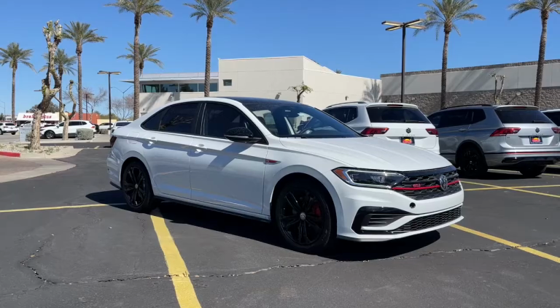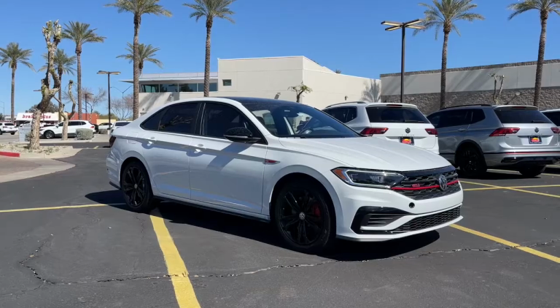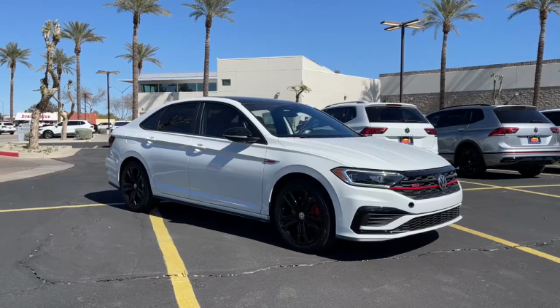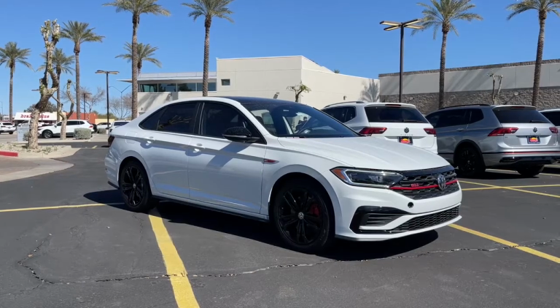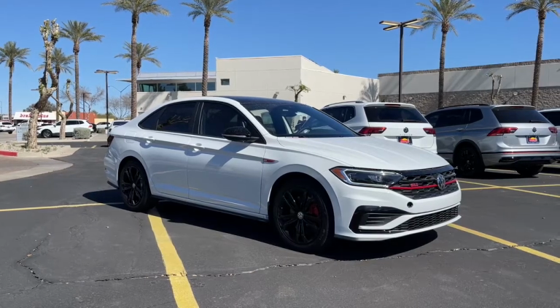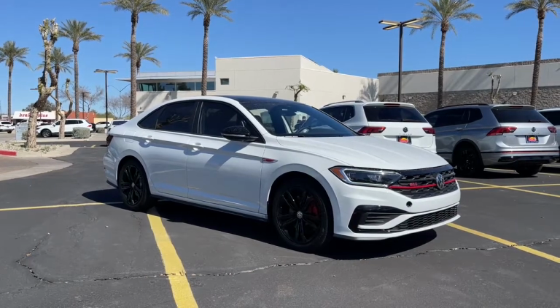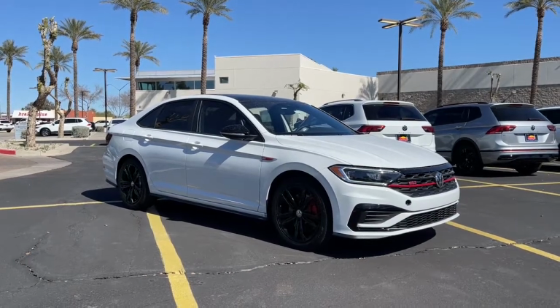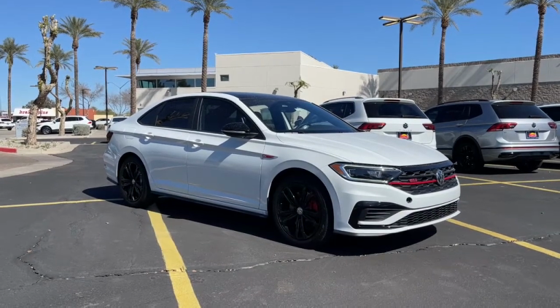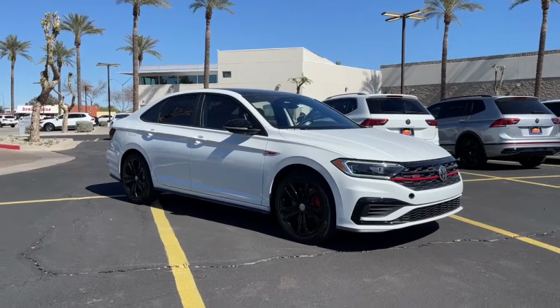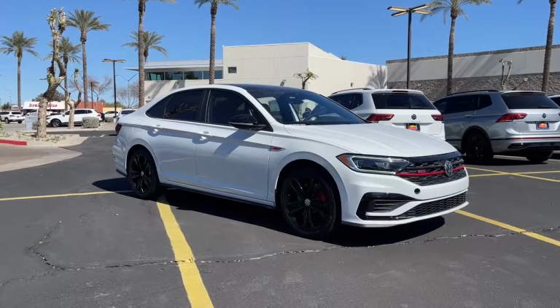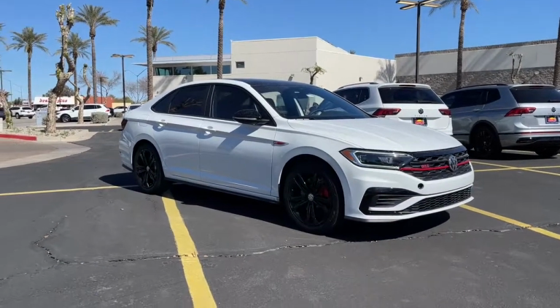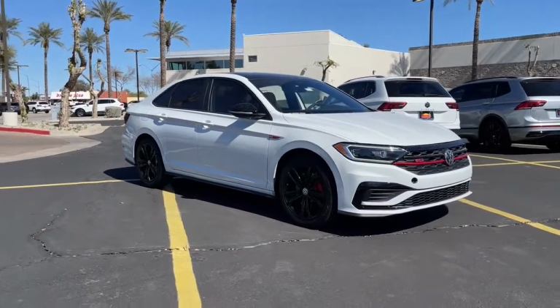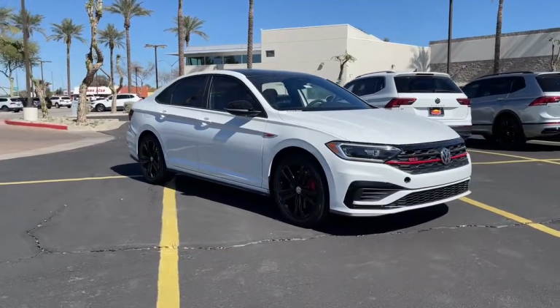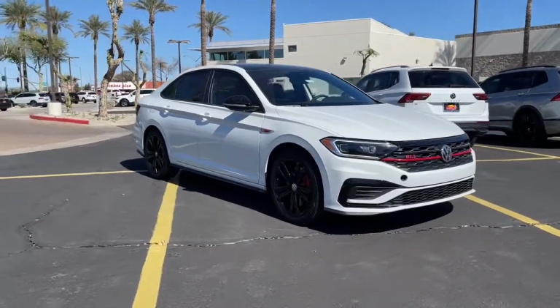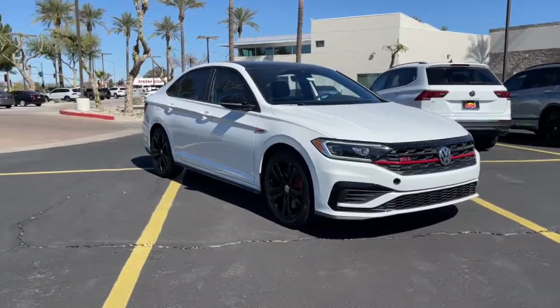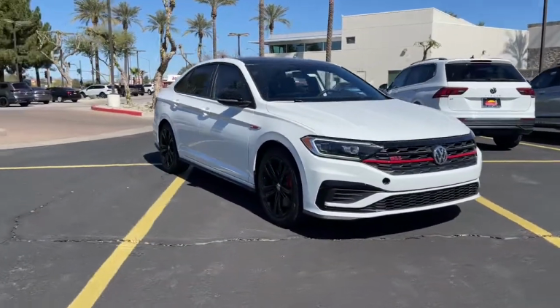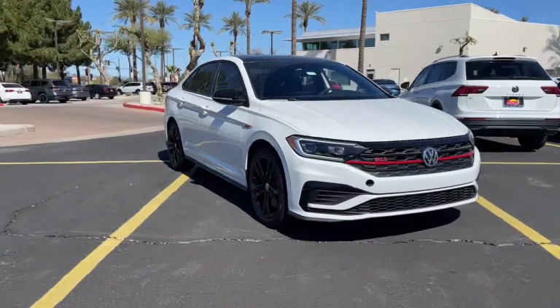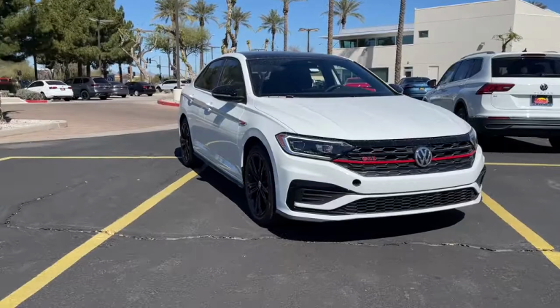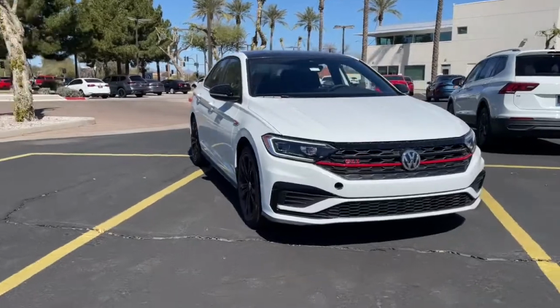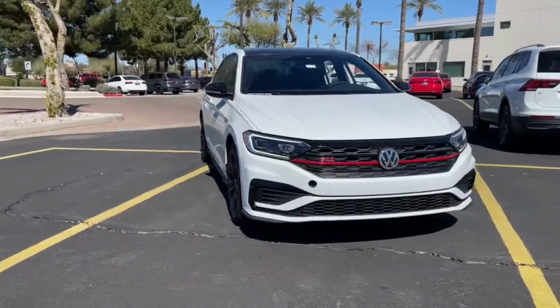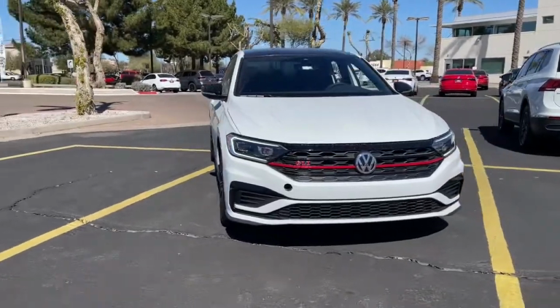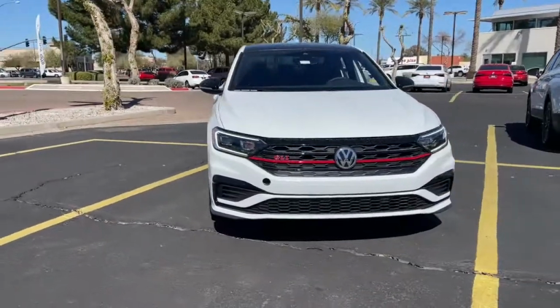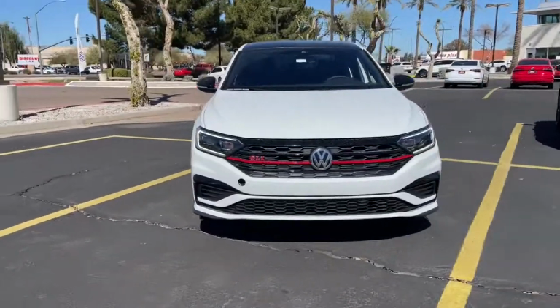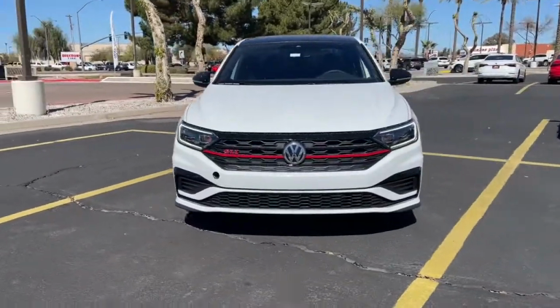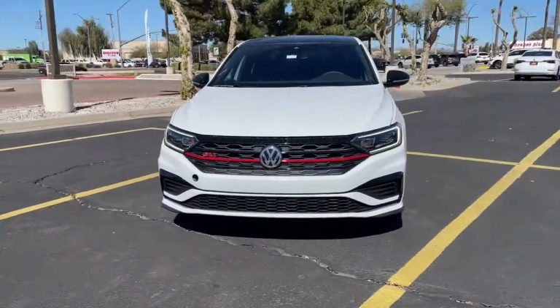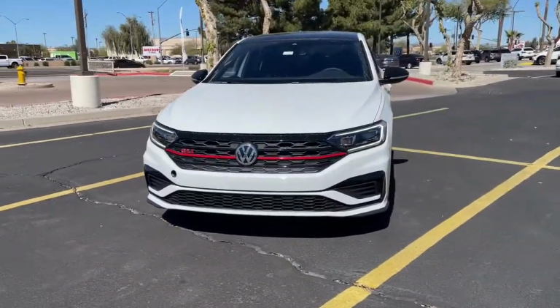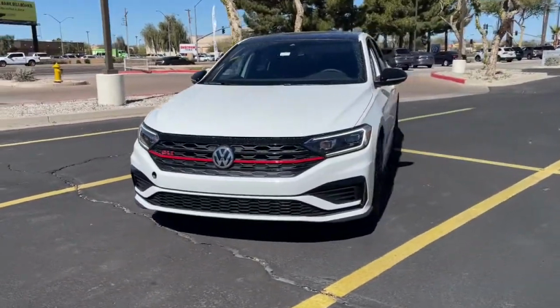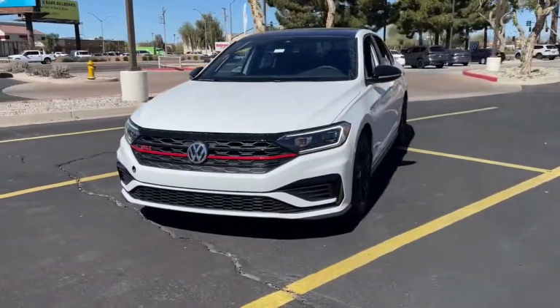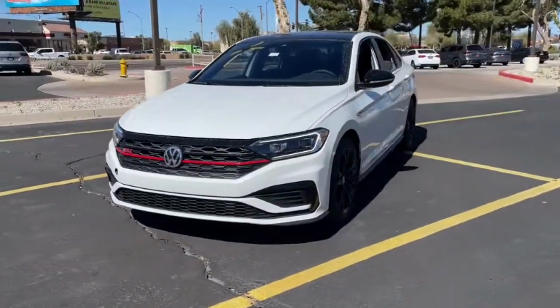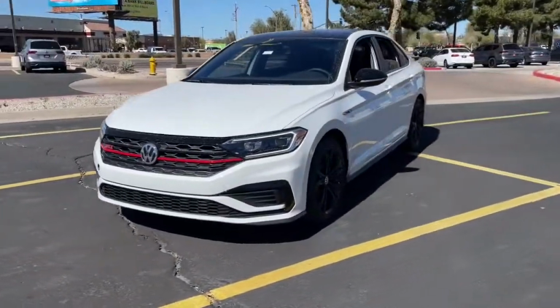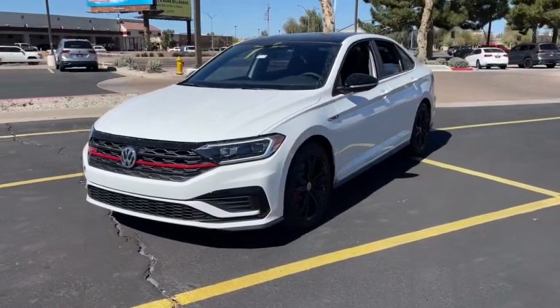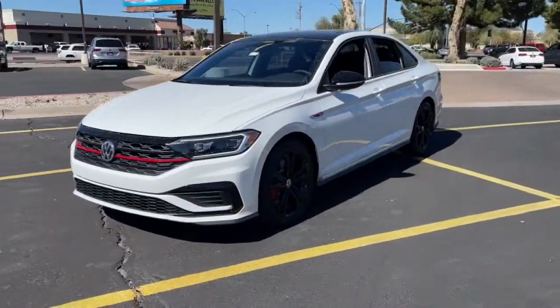Get into the 2021 Volkswagen Jetta GLI. Excitement and satisfaction come standard with this Jetta GLI.